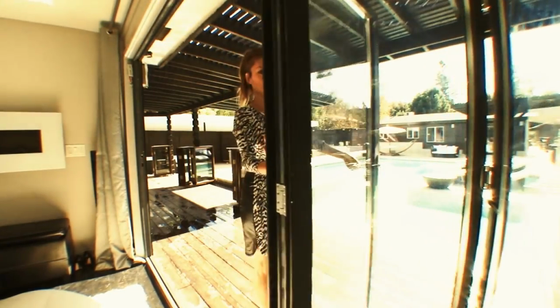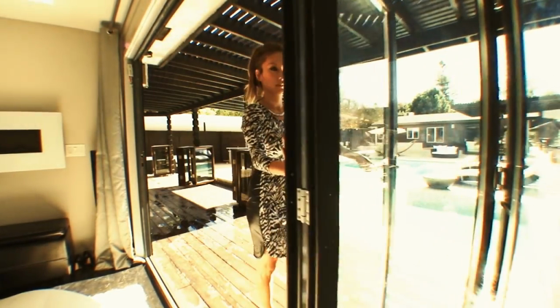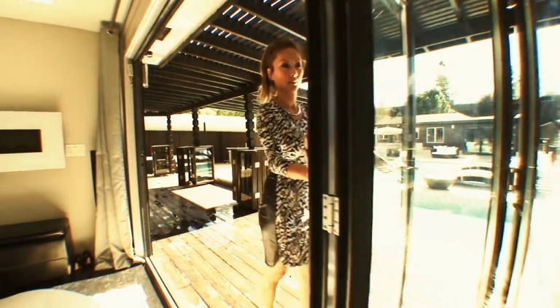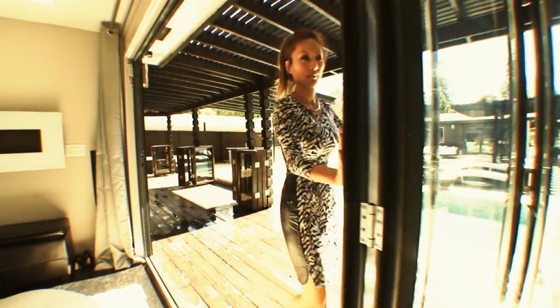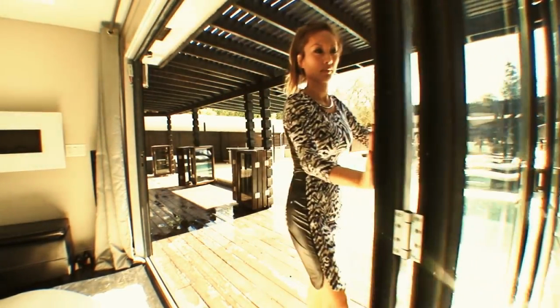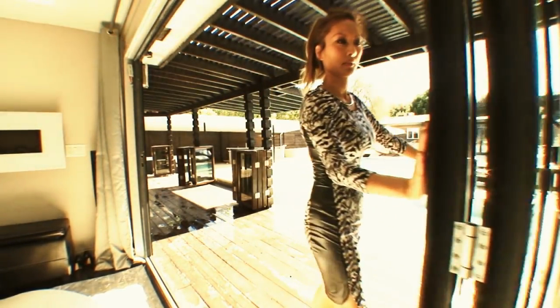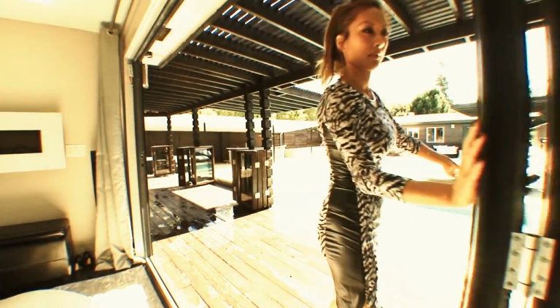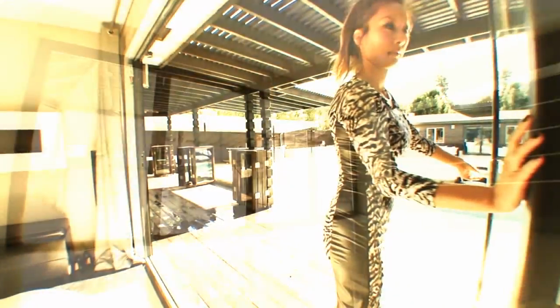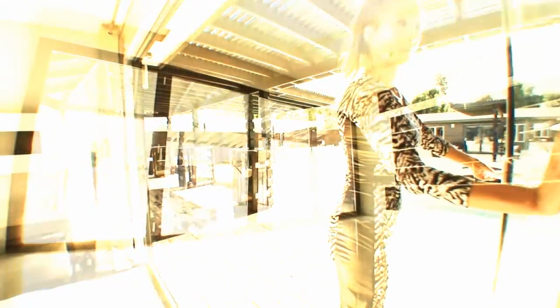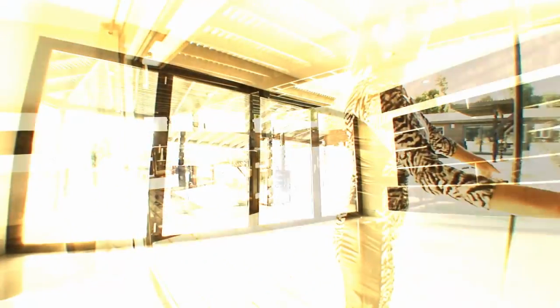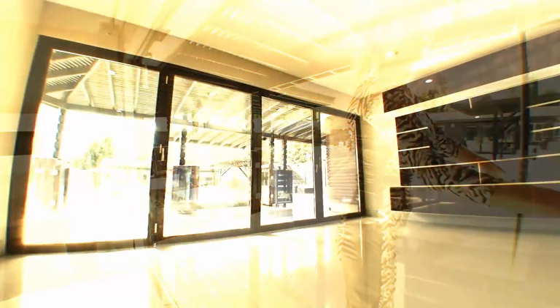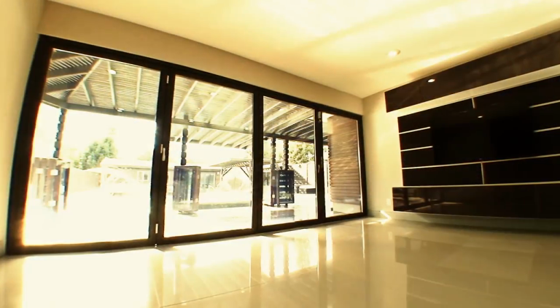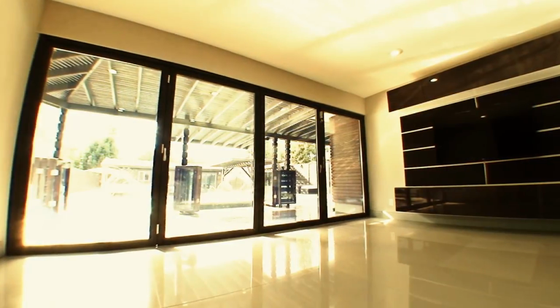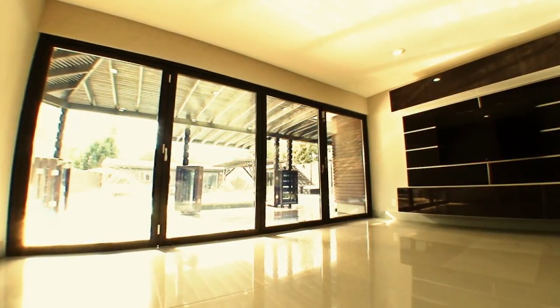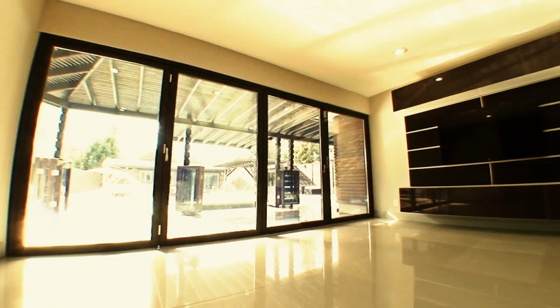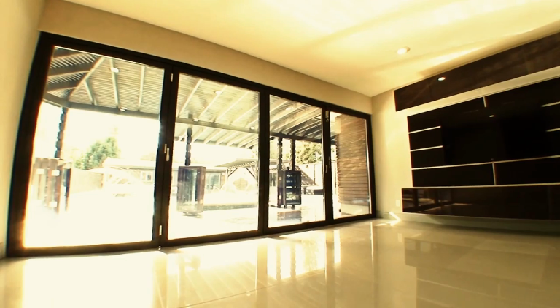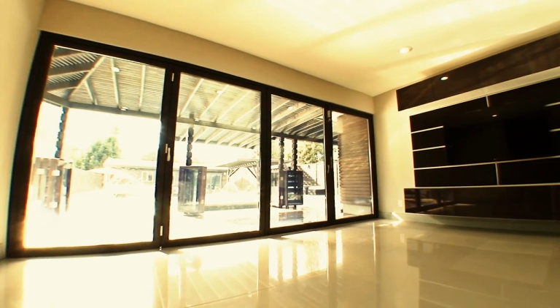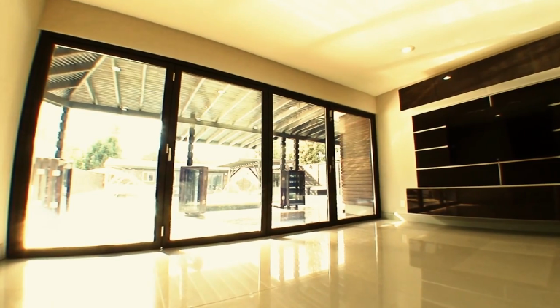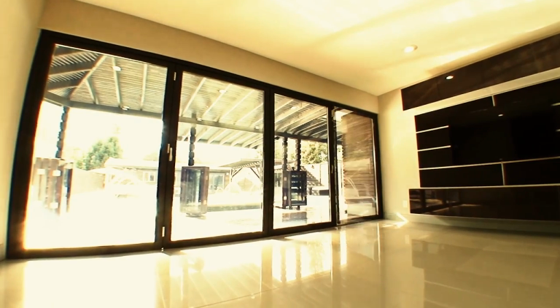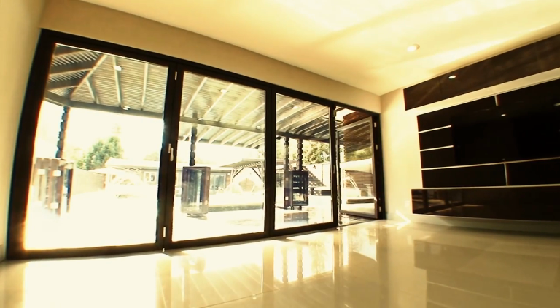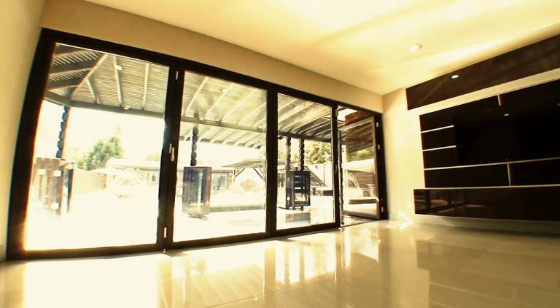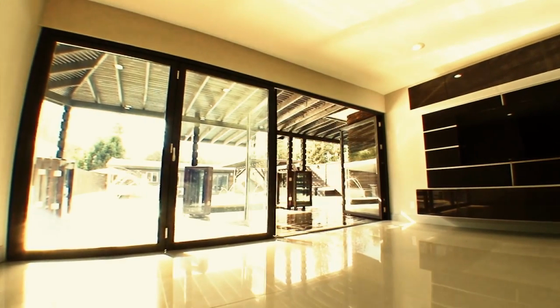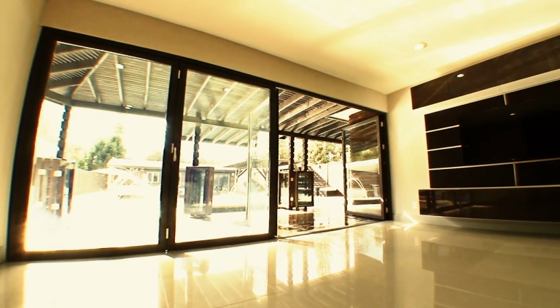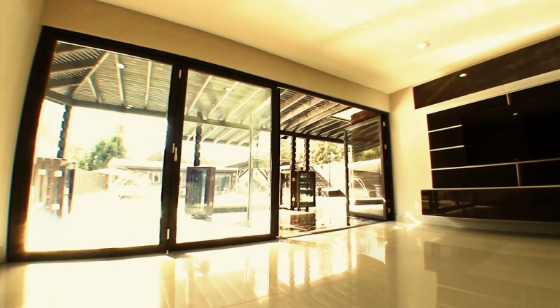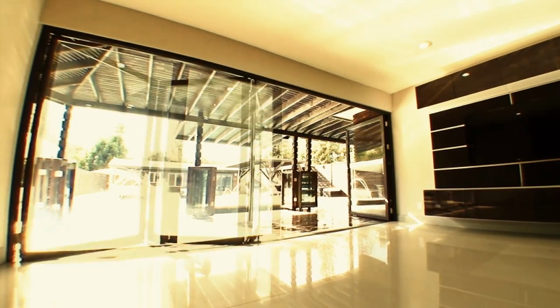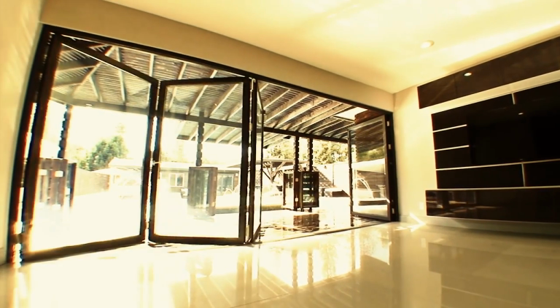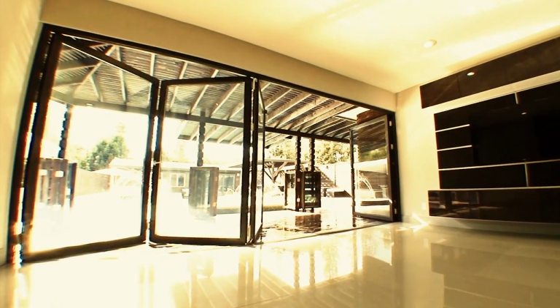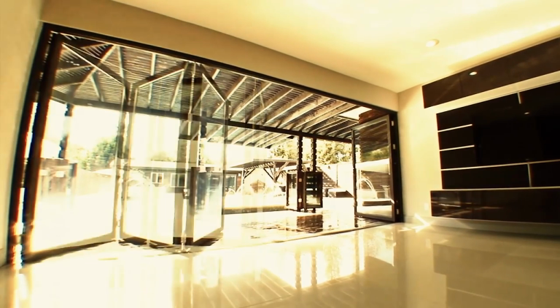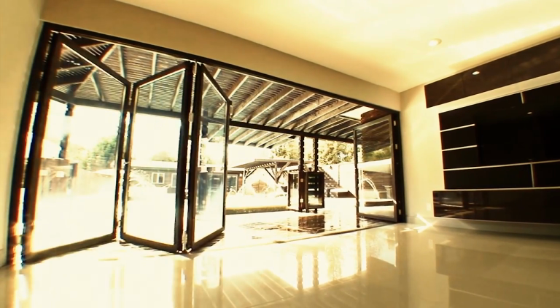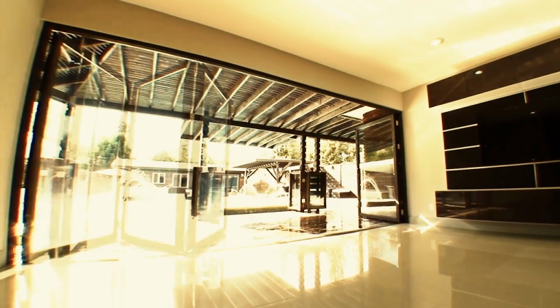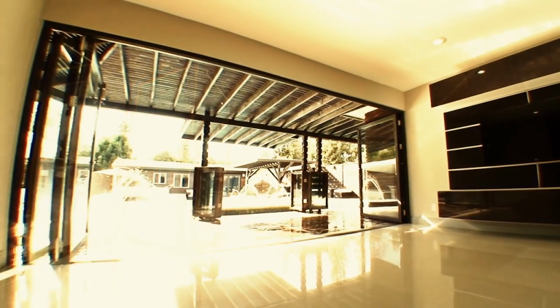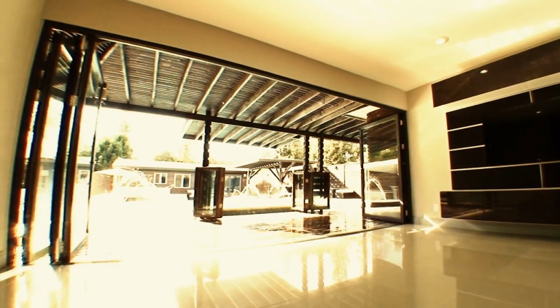All orders are custom made with different sizes. If you're interested in transforming your living space, please enter your name and email below.